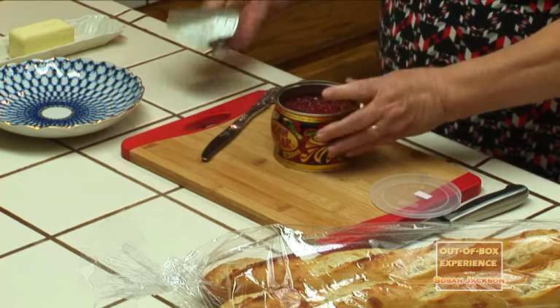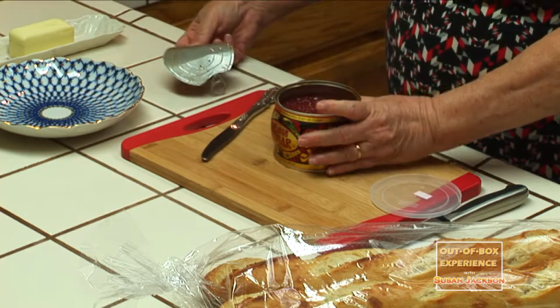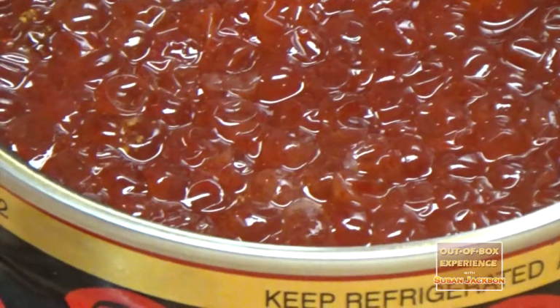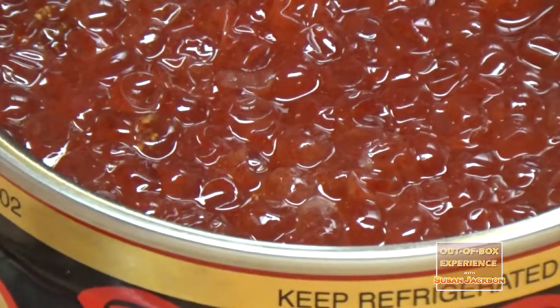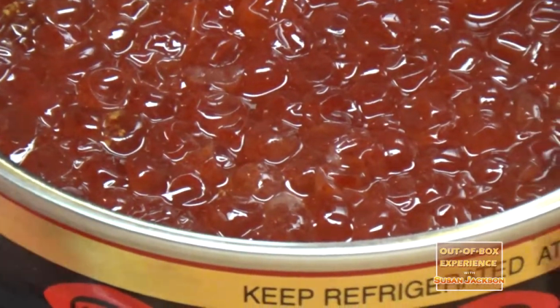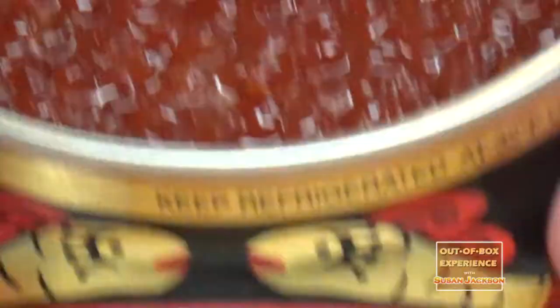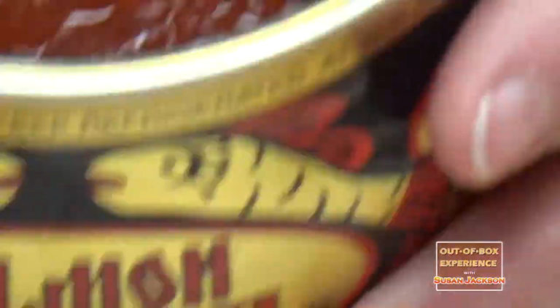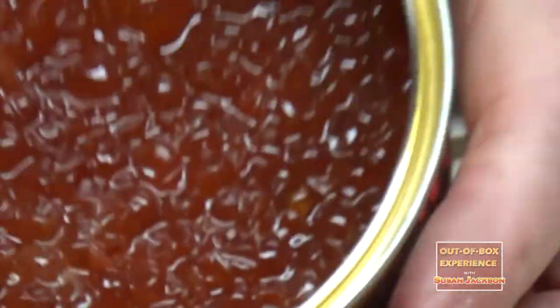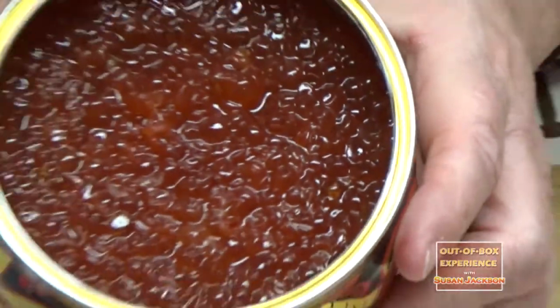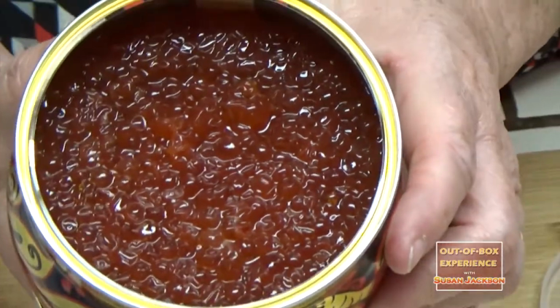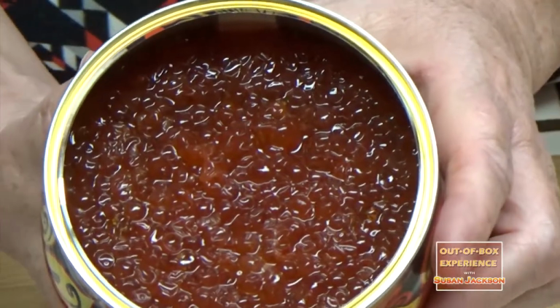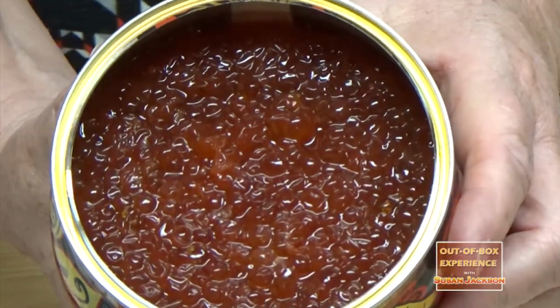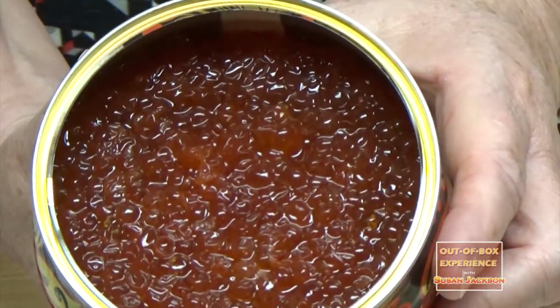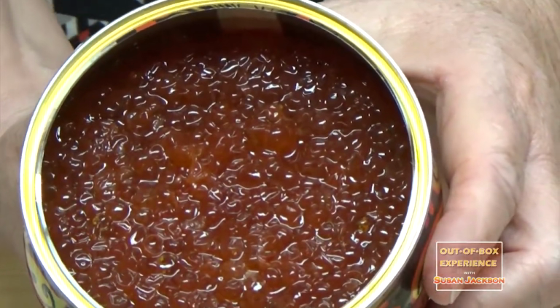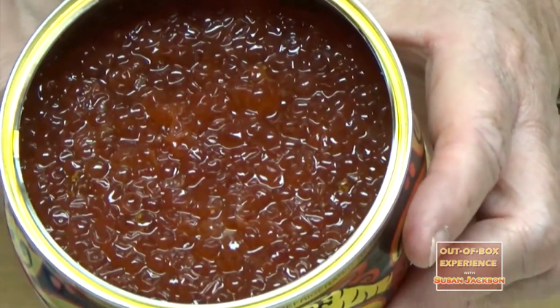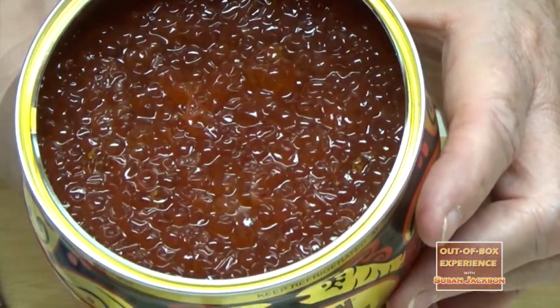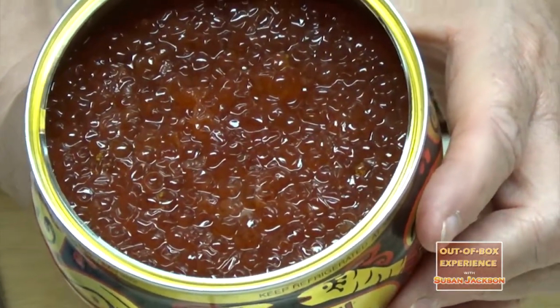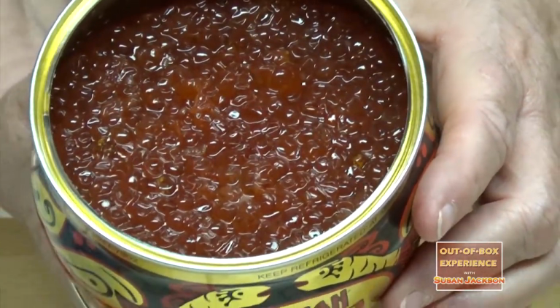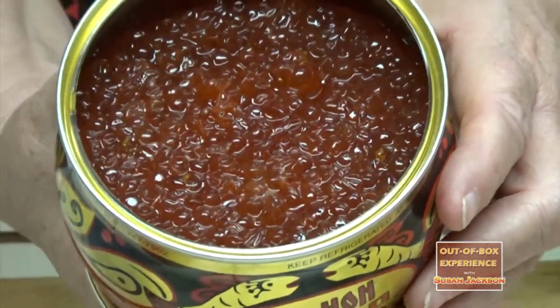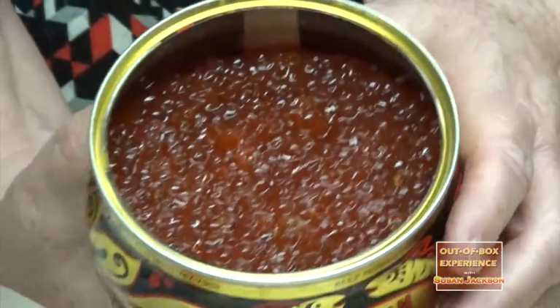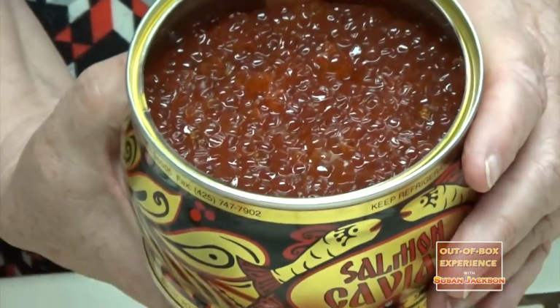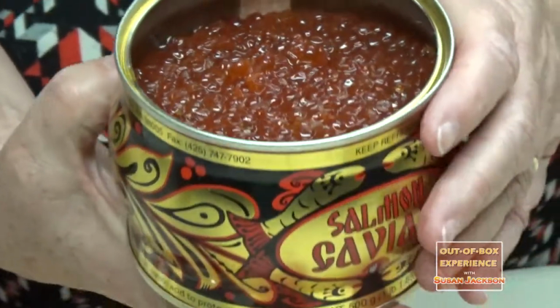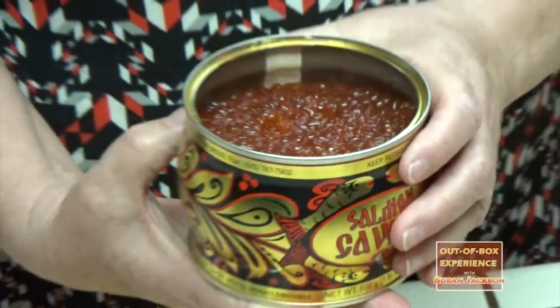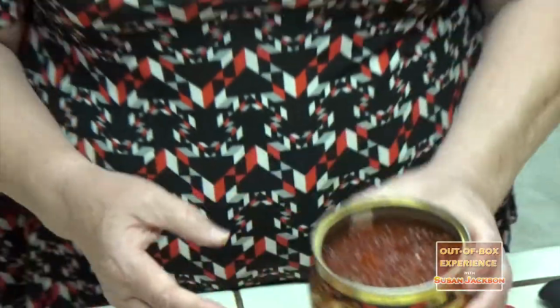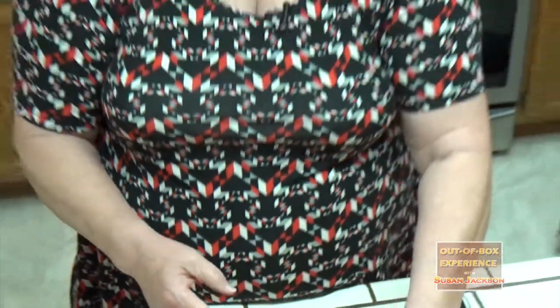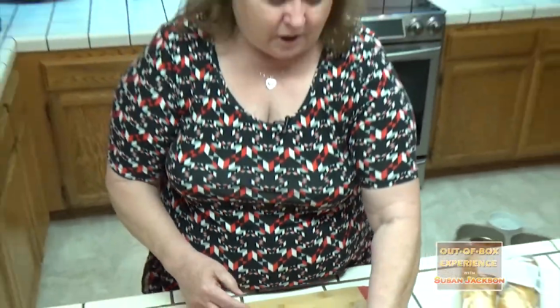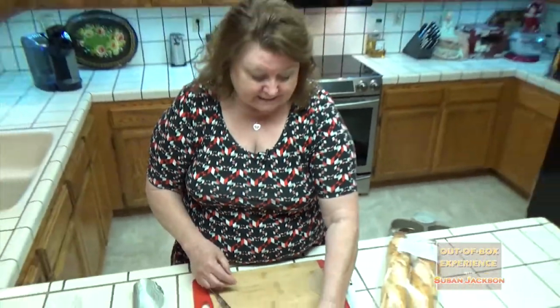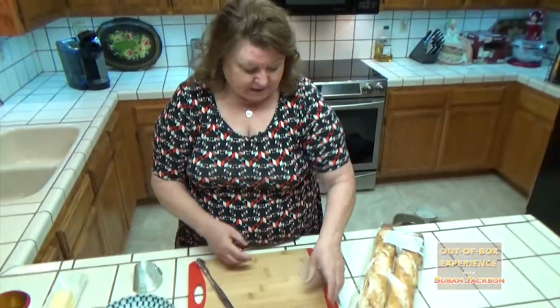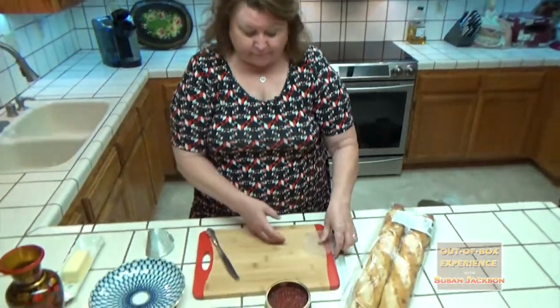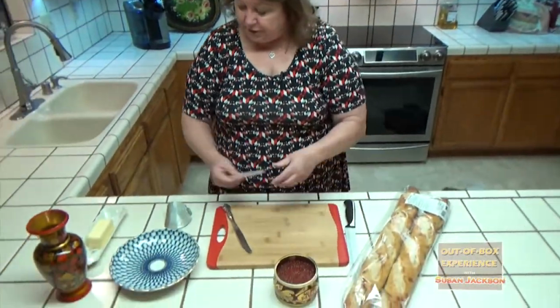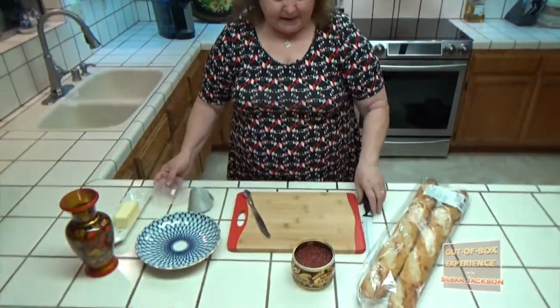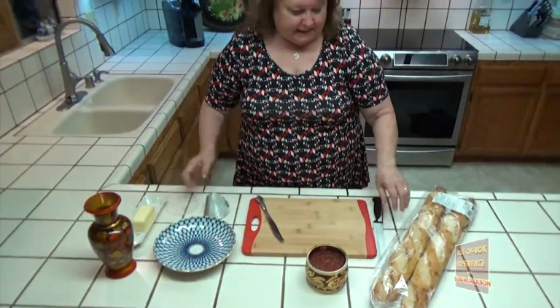It smells really good already. And you can see how it's packed in there really nice and firm. My favorite way of serving it is I'll take some nice fresh baguette.